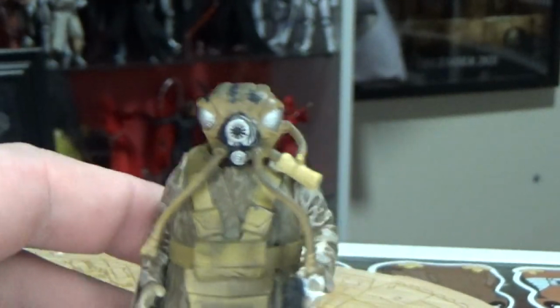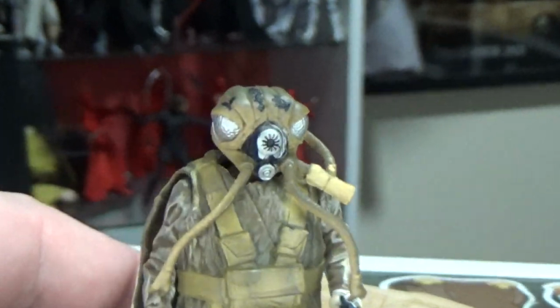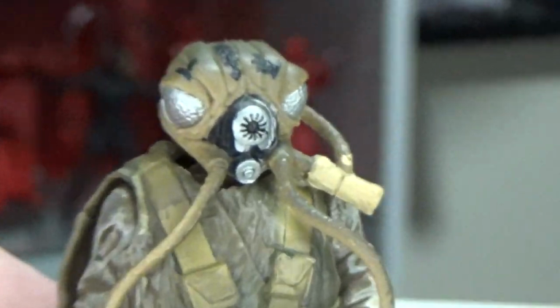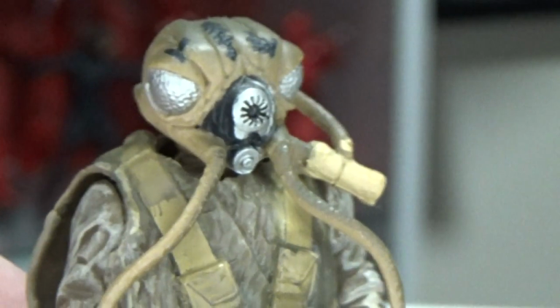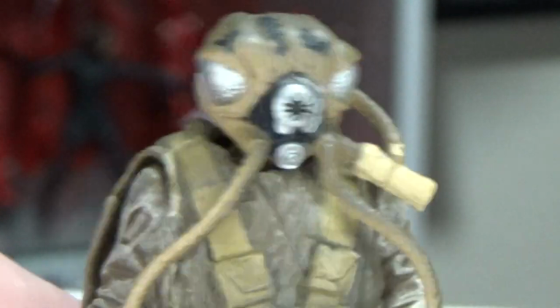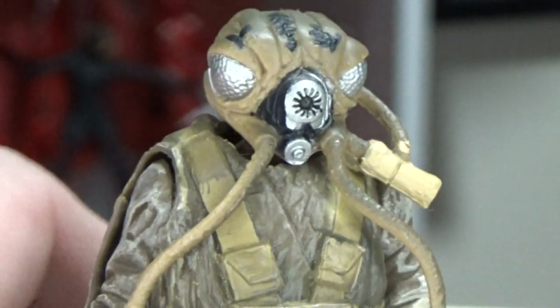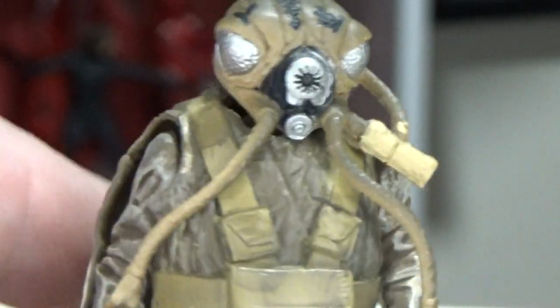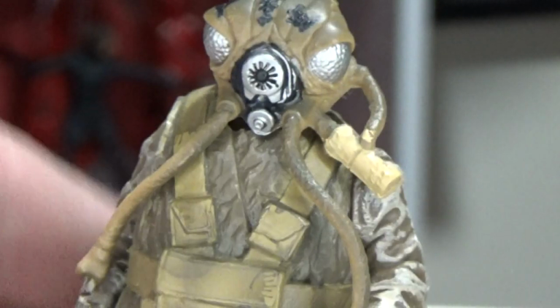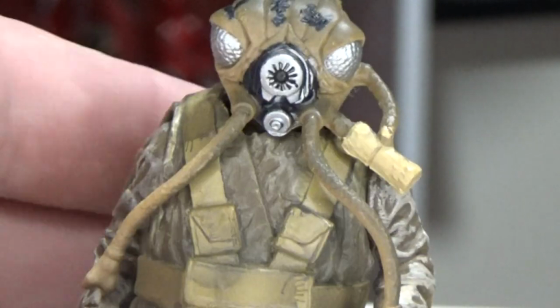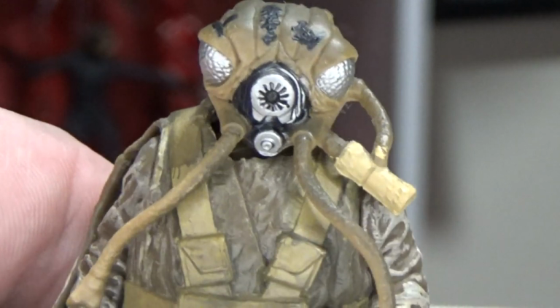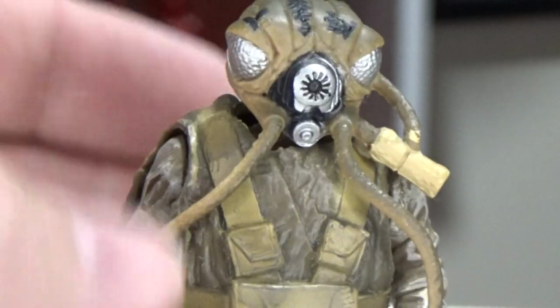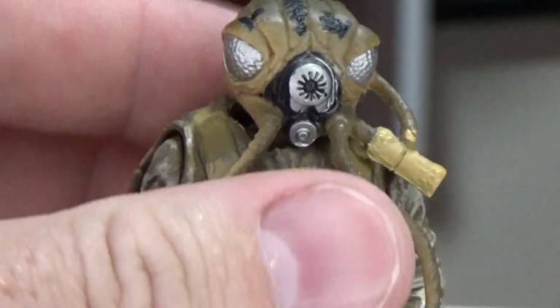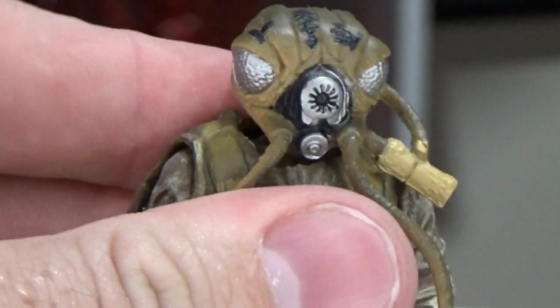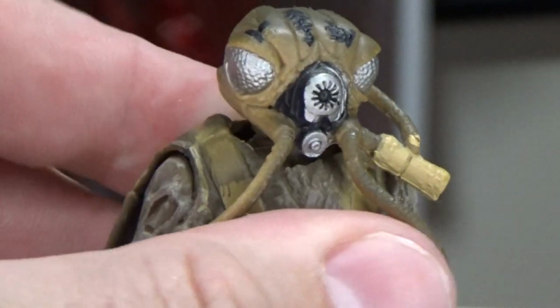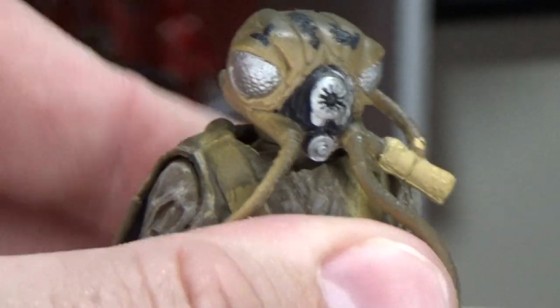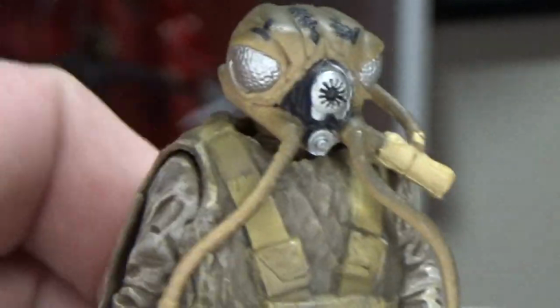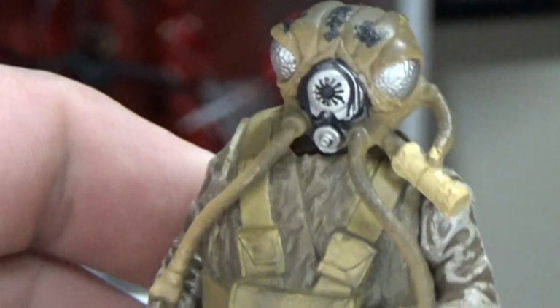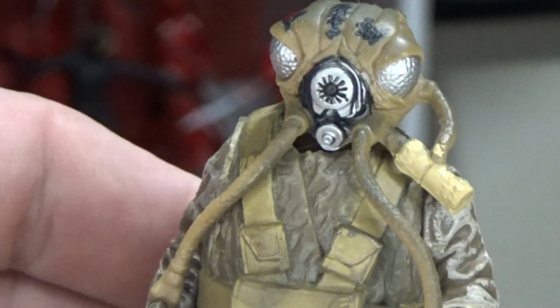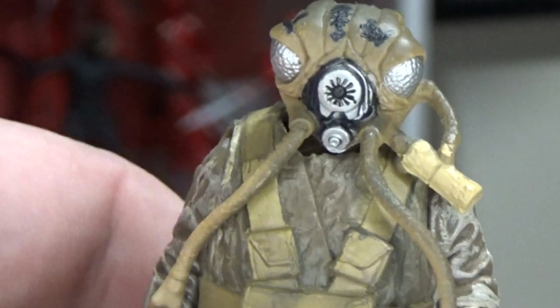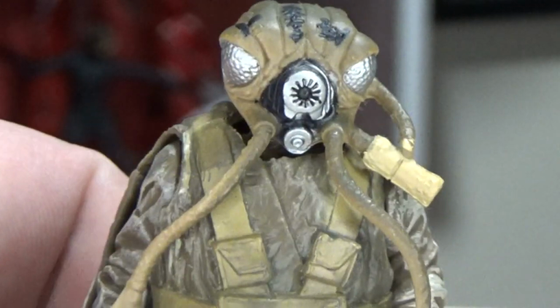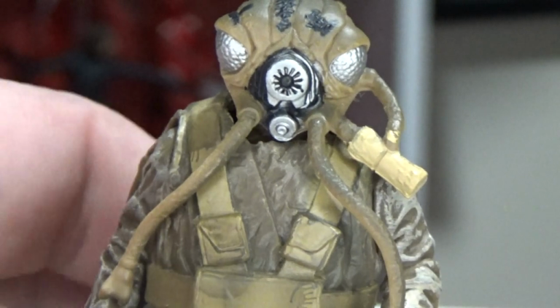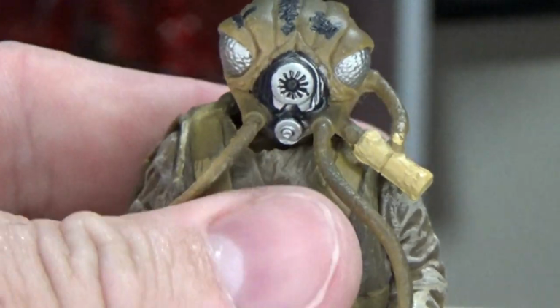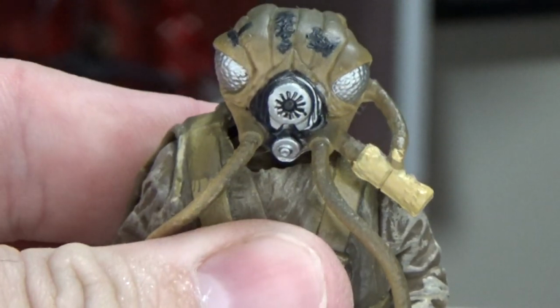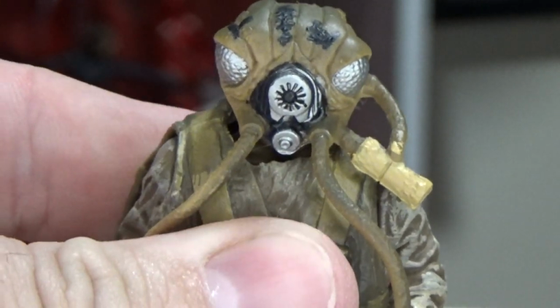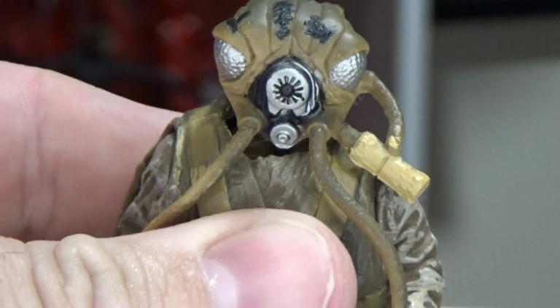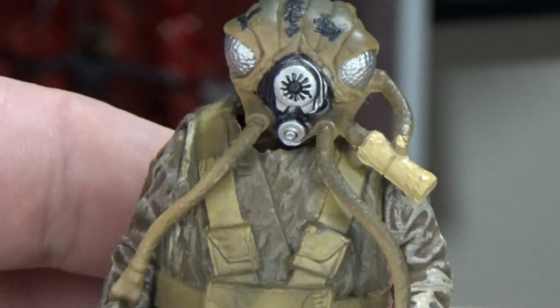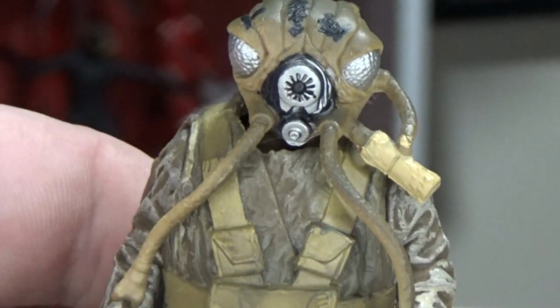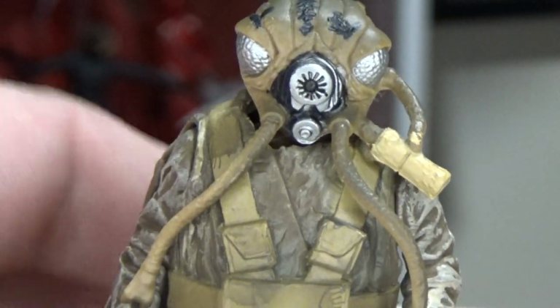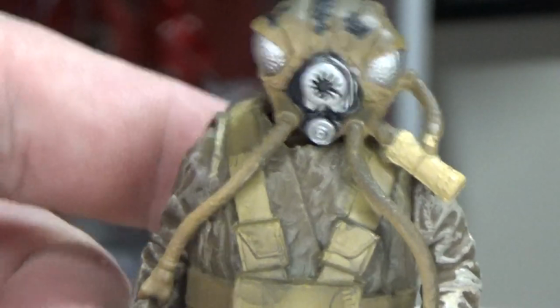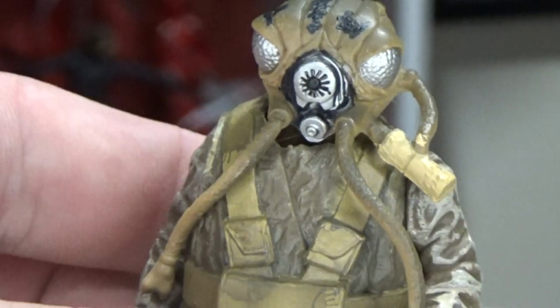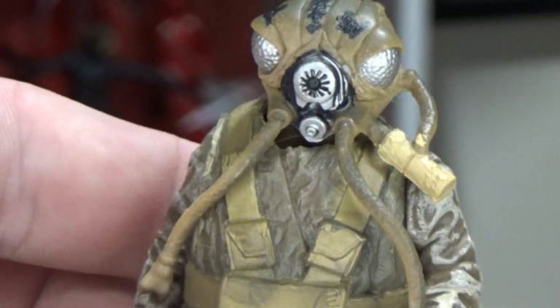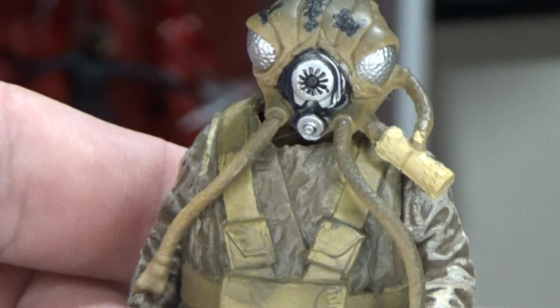The head sculpt's pretty nice. Here are the two together — Zuckus and 4-LOM. They've had their share of adventures over the years in the expanded universe — some cool stuff, some not so cool stuff.